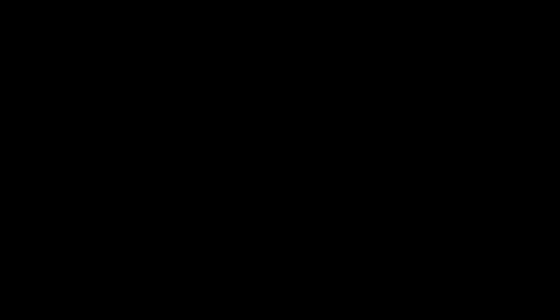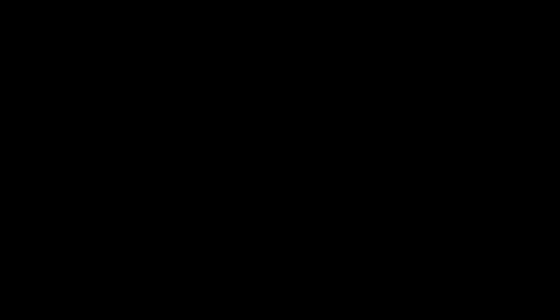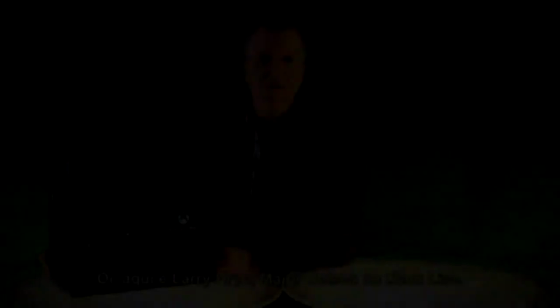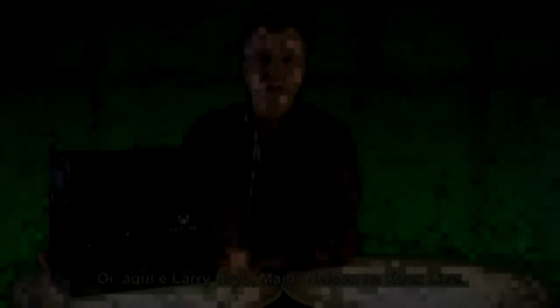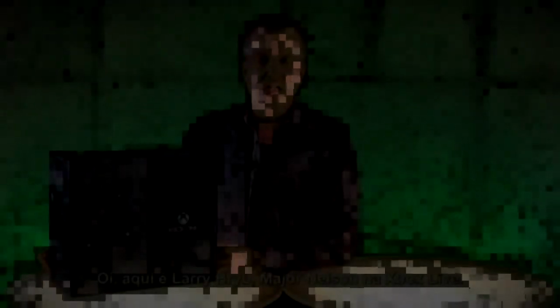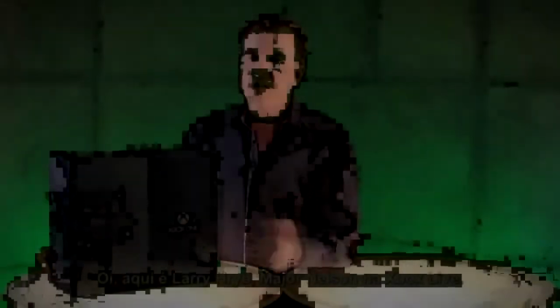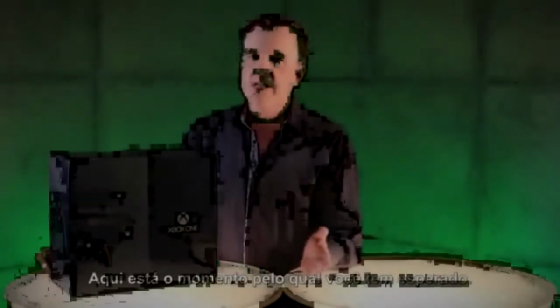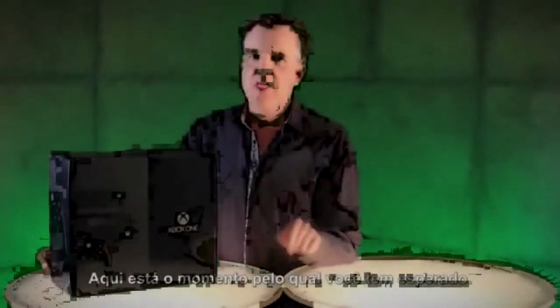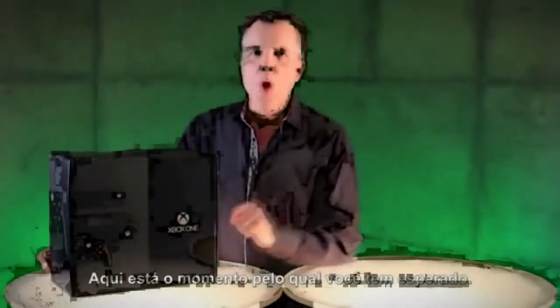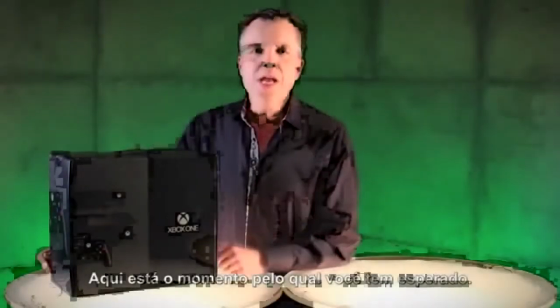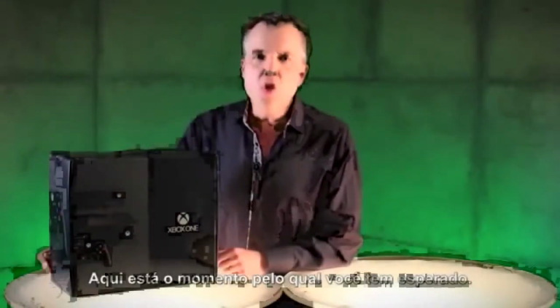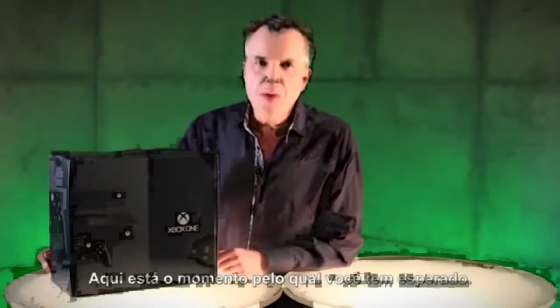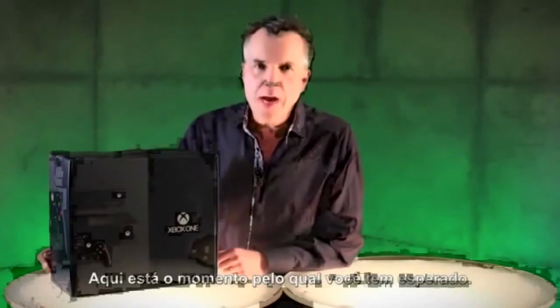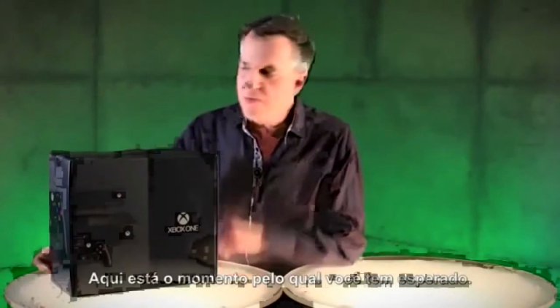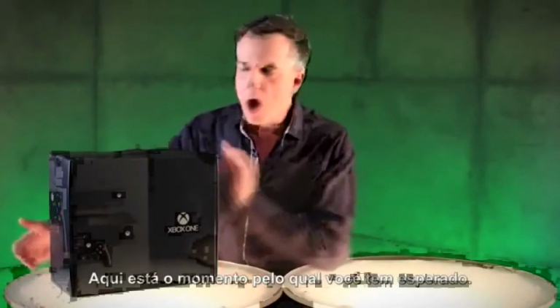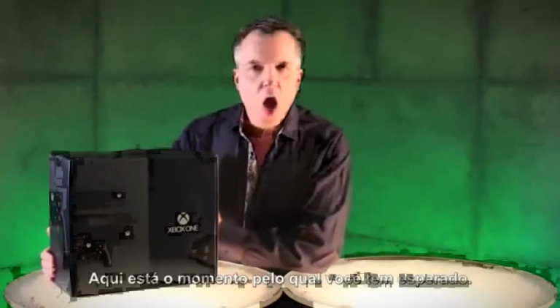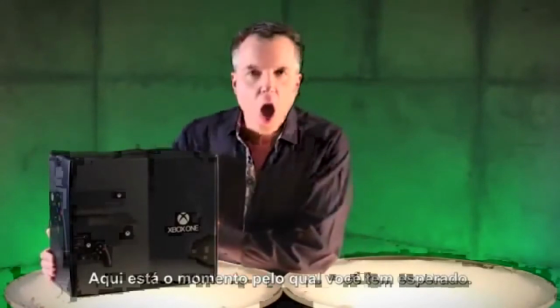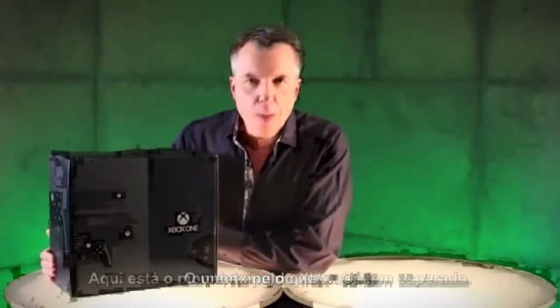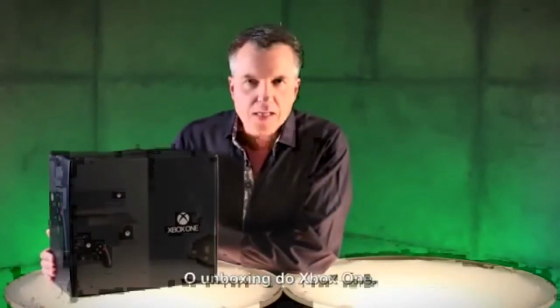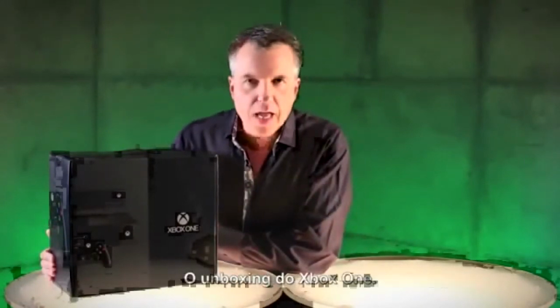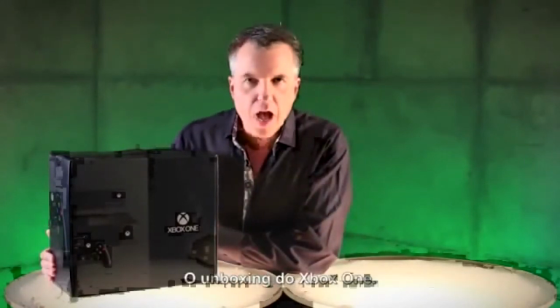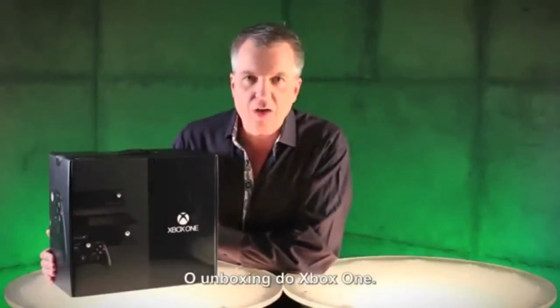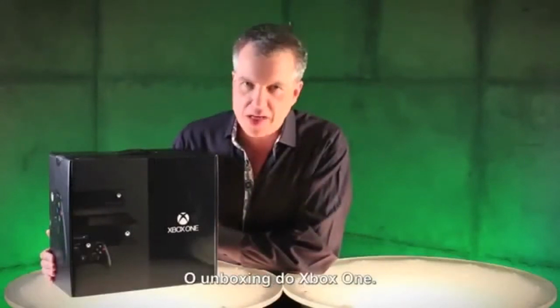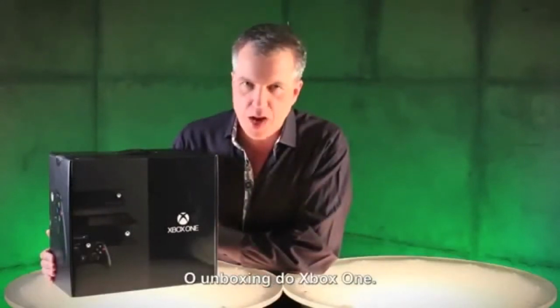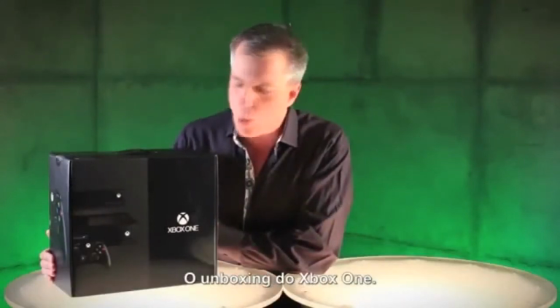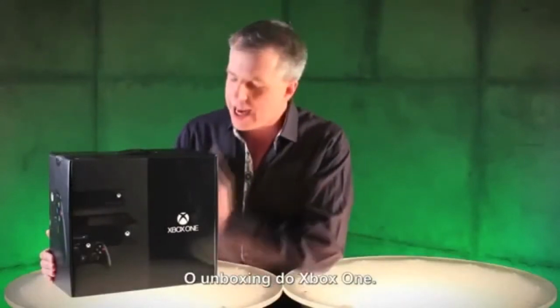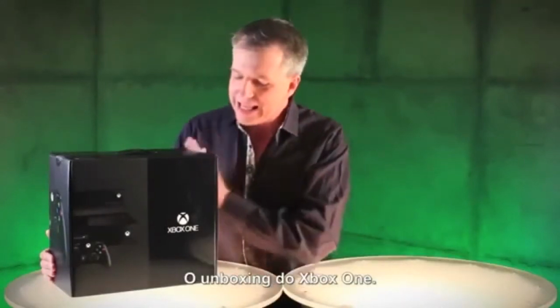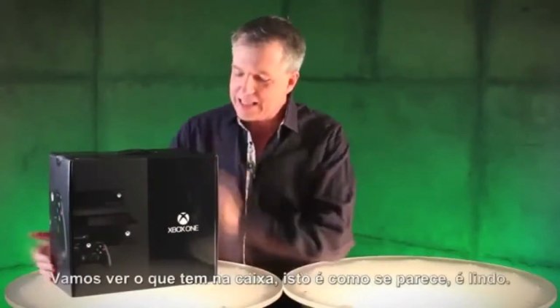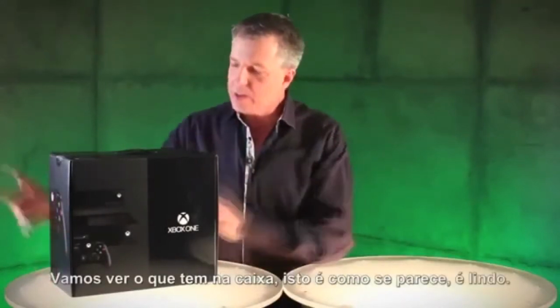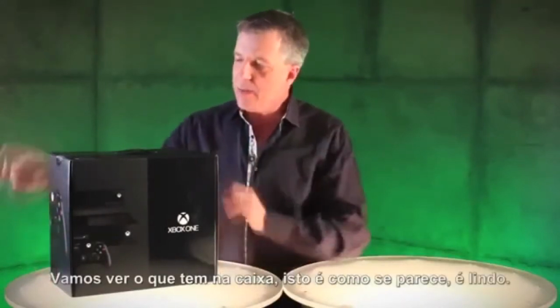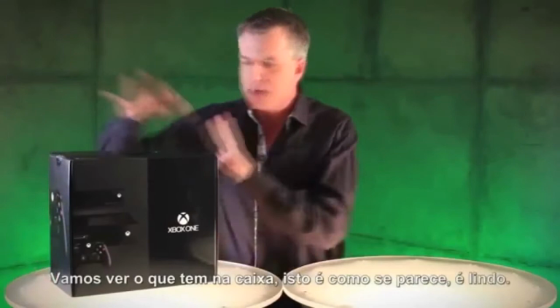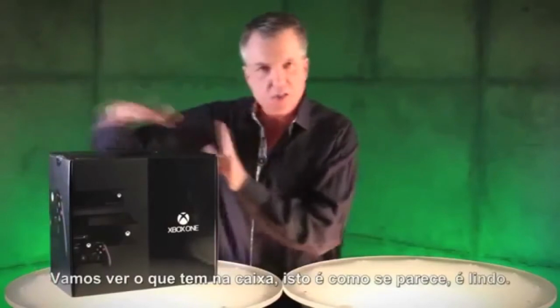Clary here of Xbox Live, Major Nelson. Here it is, the moment you've been waiting for — the unboxing of Xbox One. Let's see what's in the box.